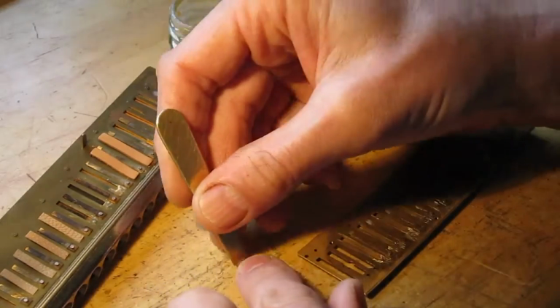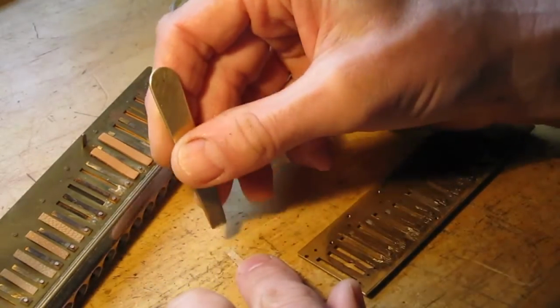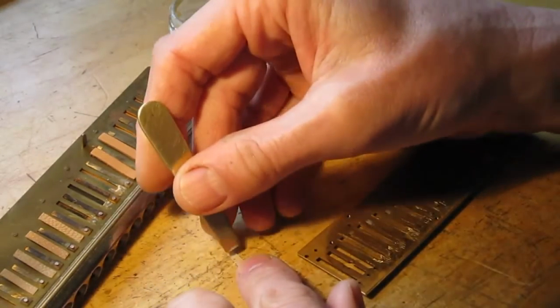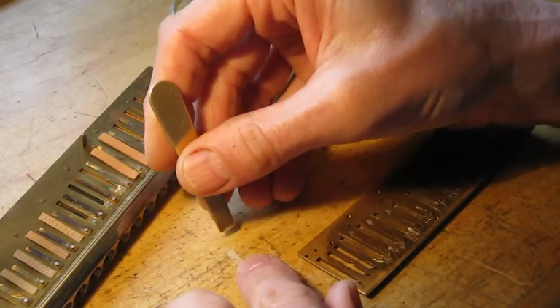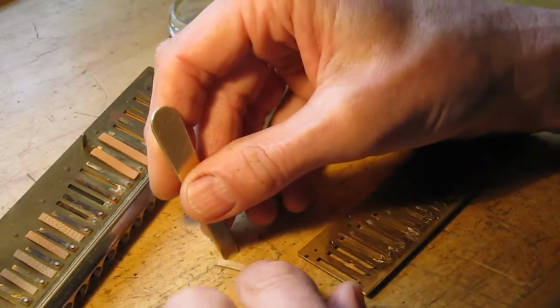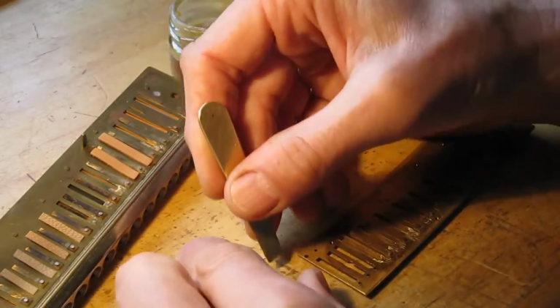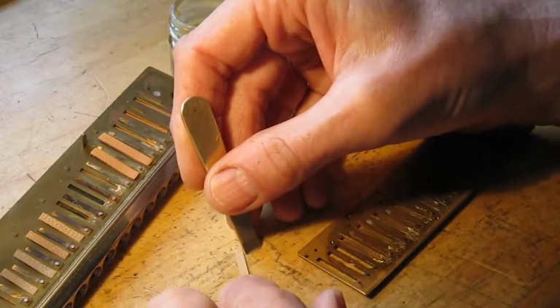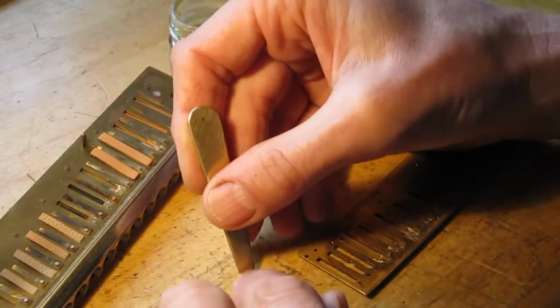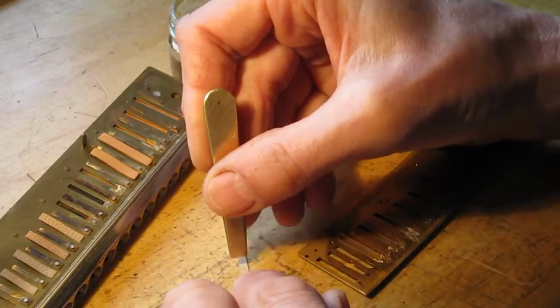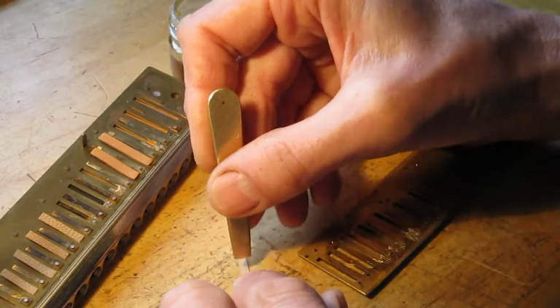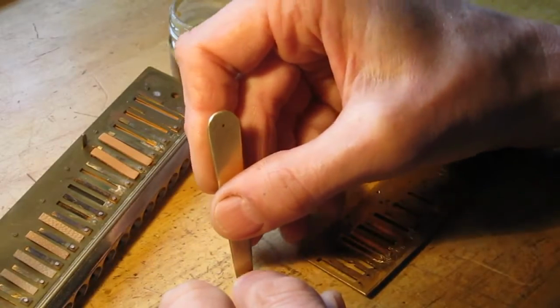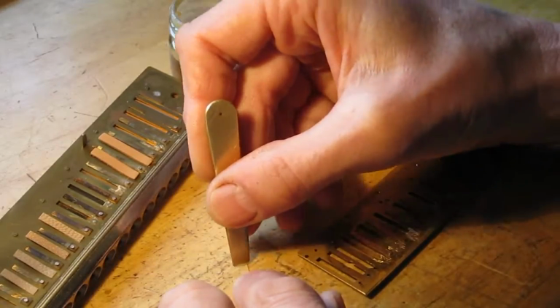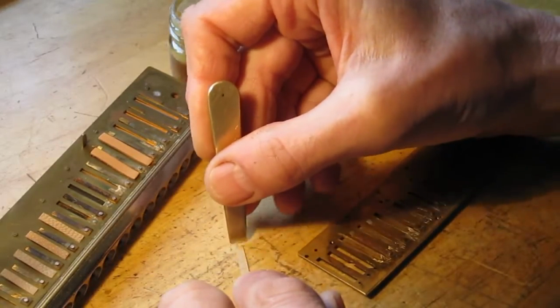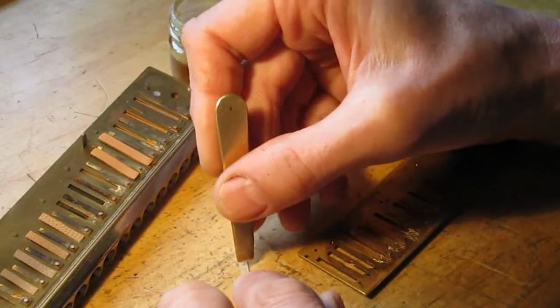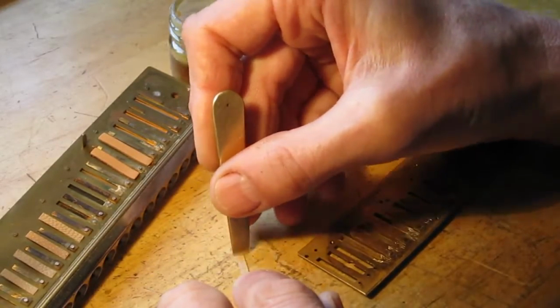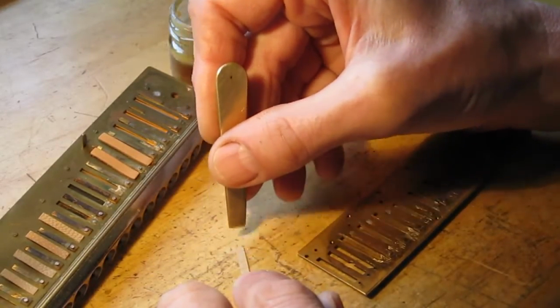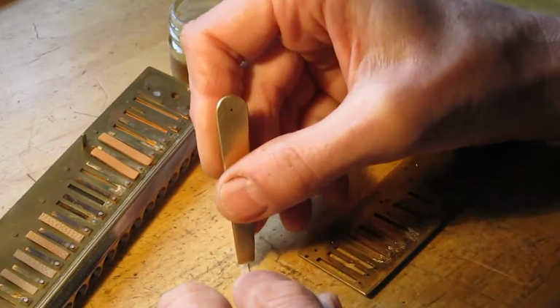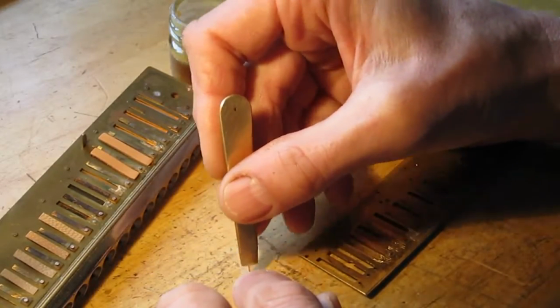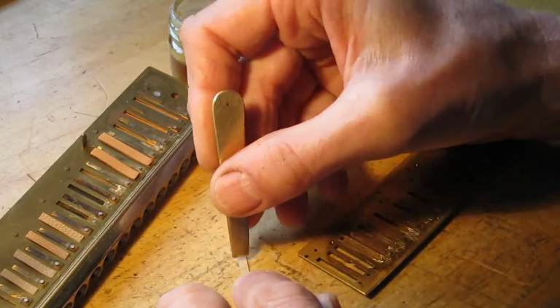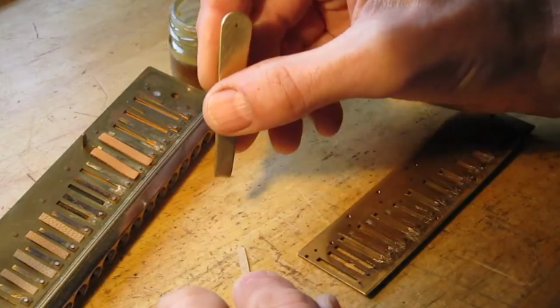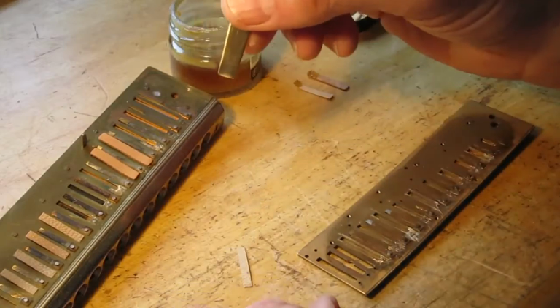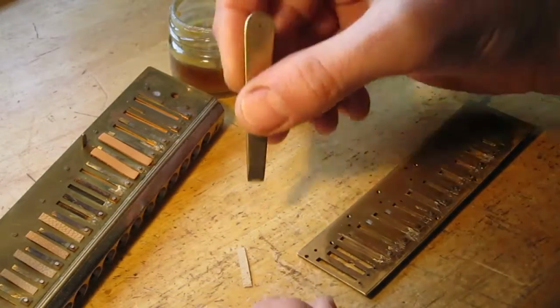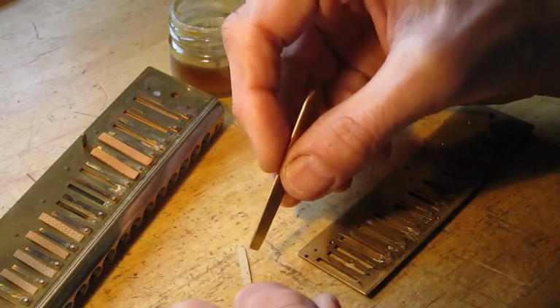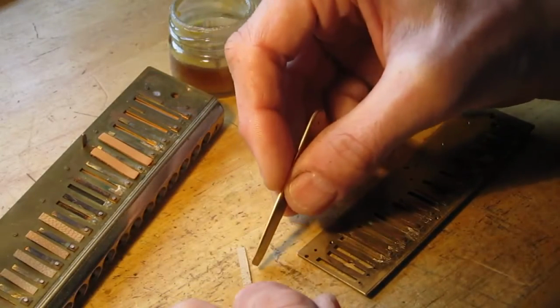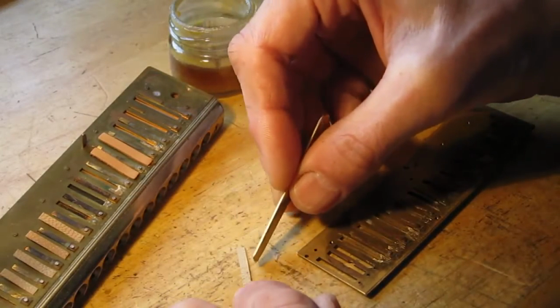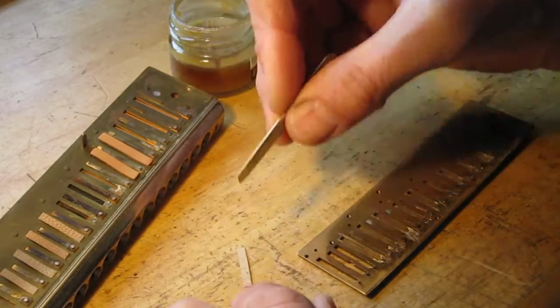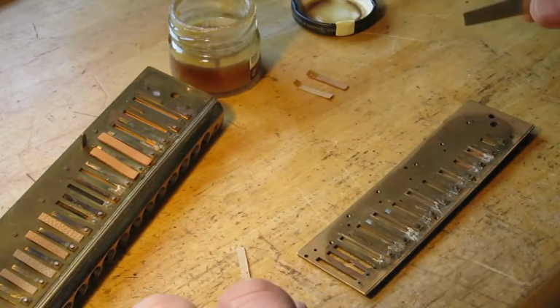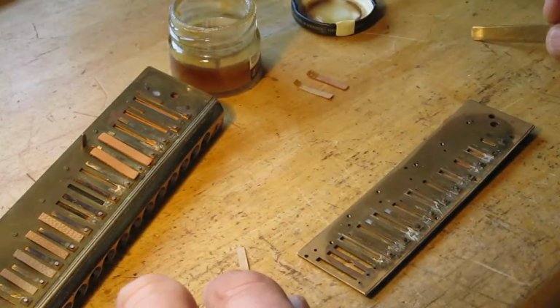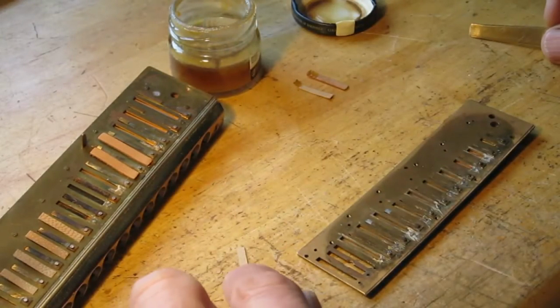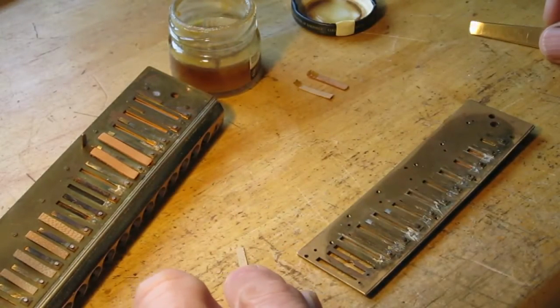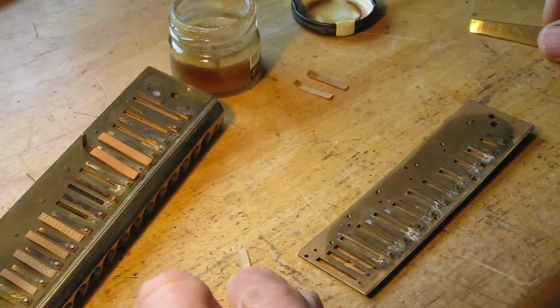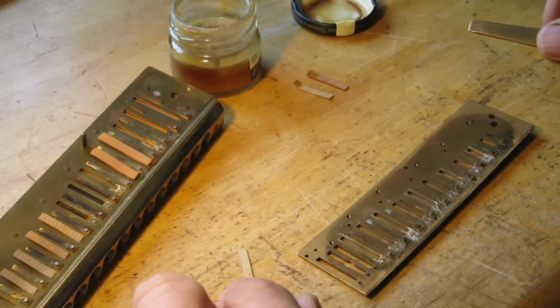First step: scrape off the old shellac. Turn it around and give a light scrape to the other side — the clean side. This is the underside still, just to raise the nap so you get a nice flat surface.